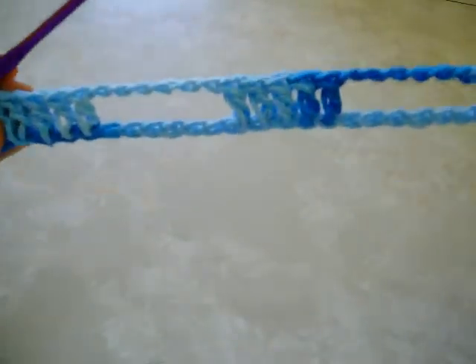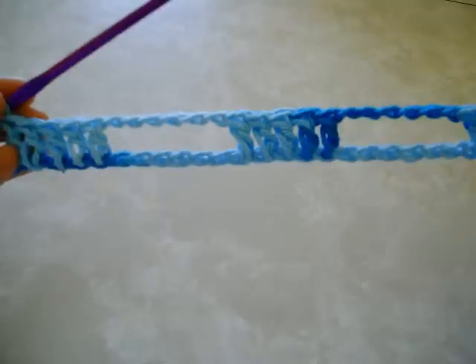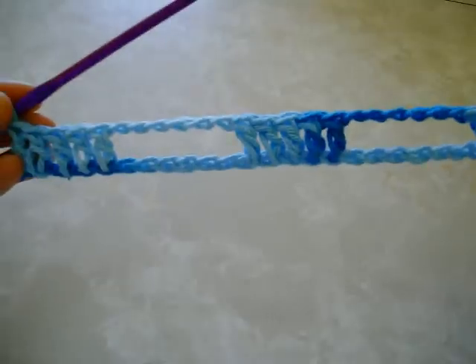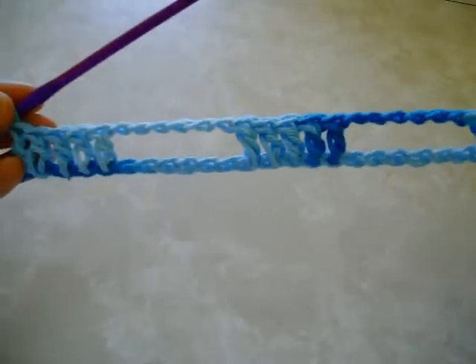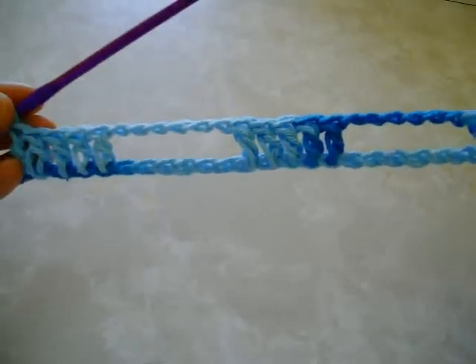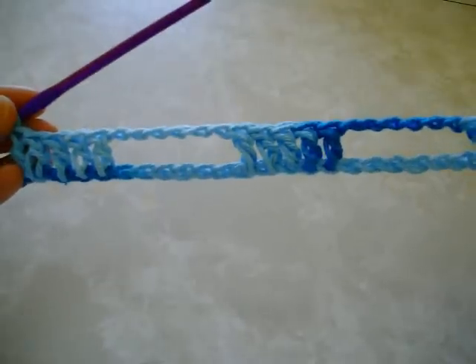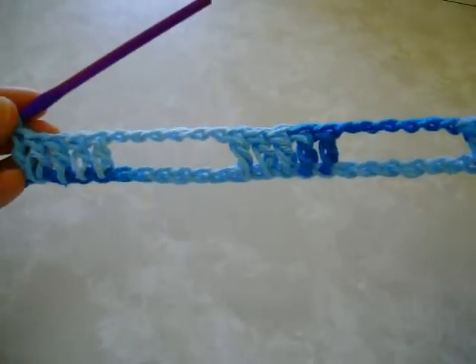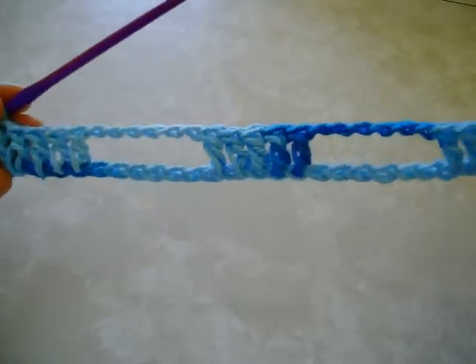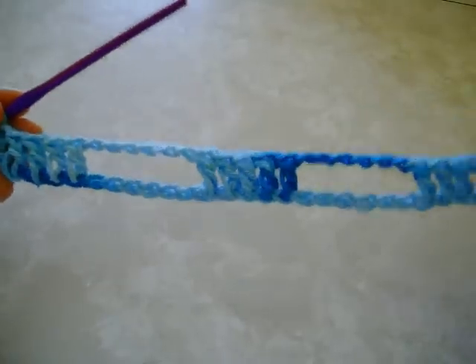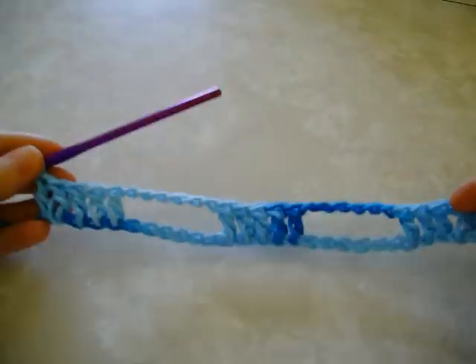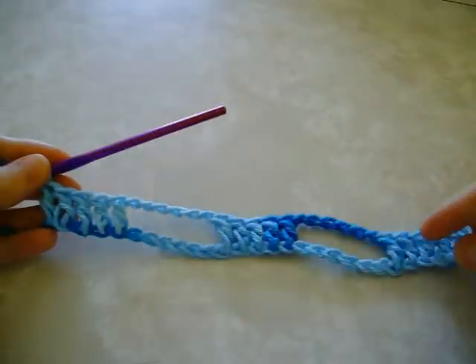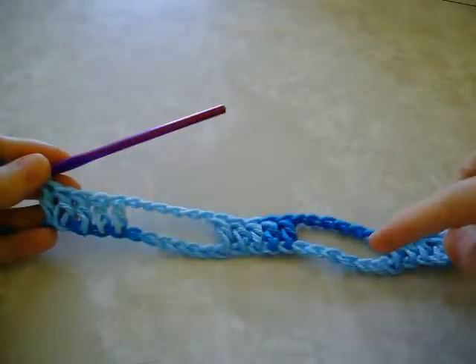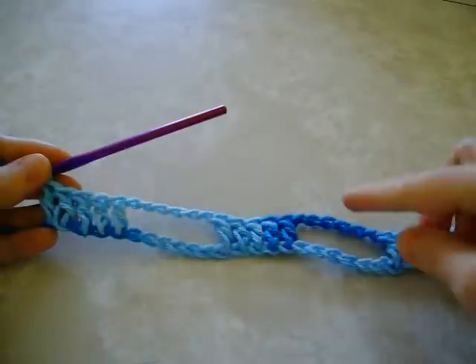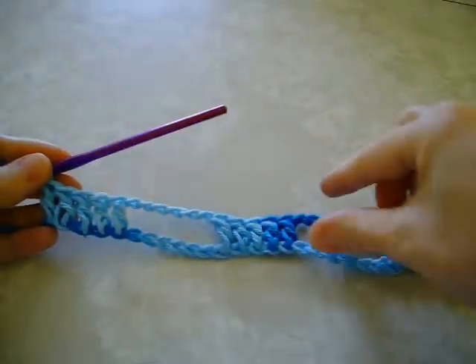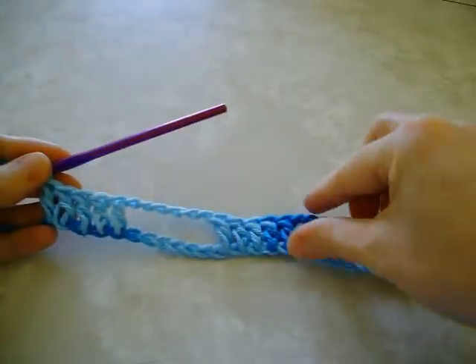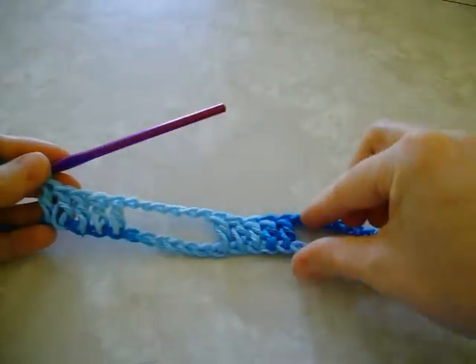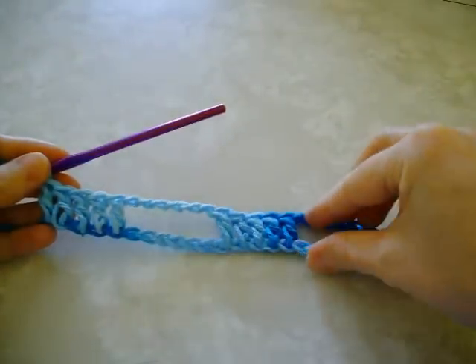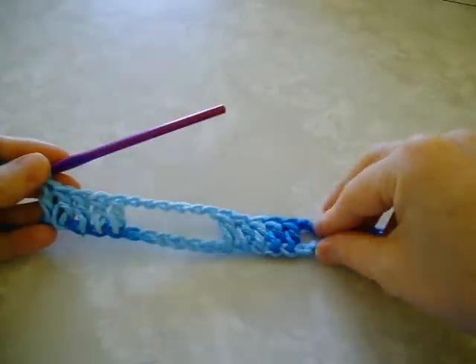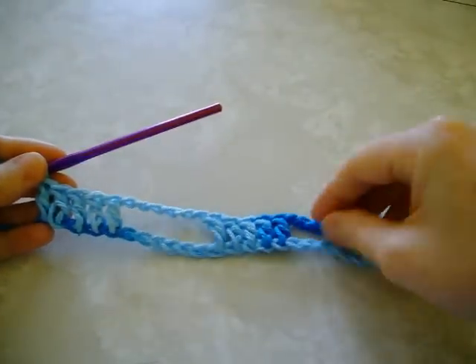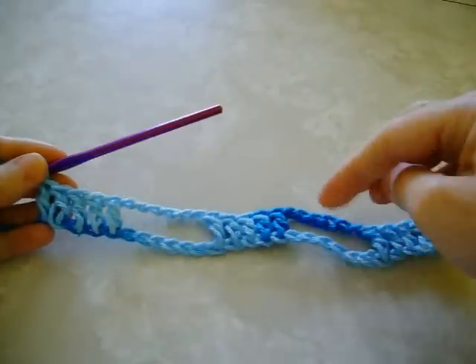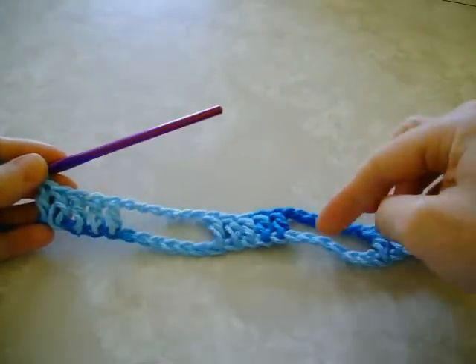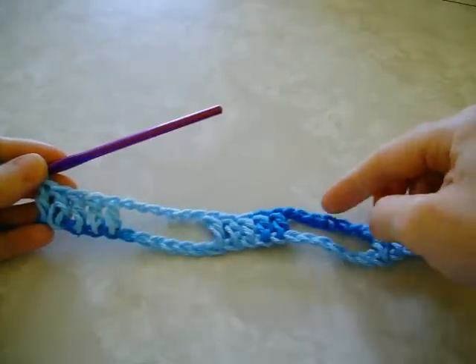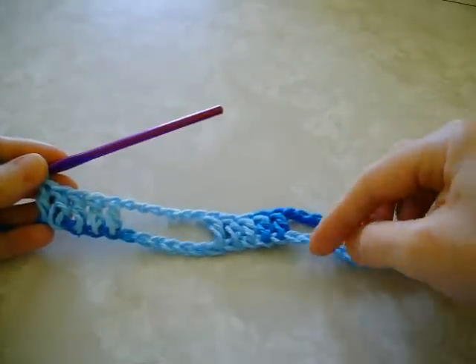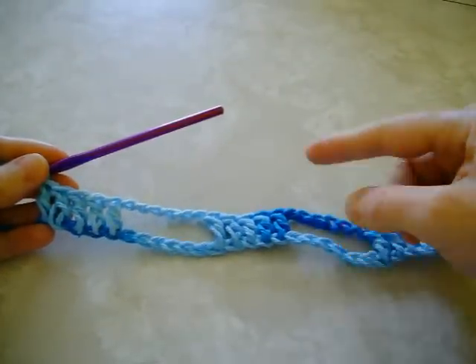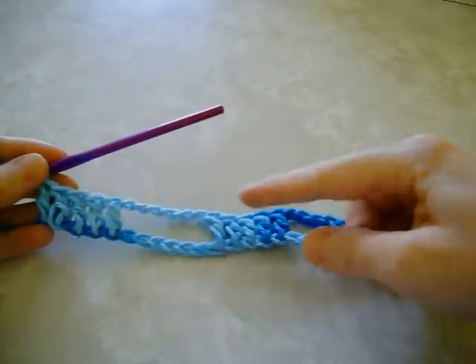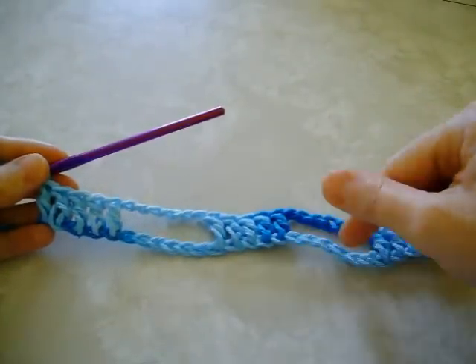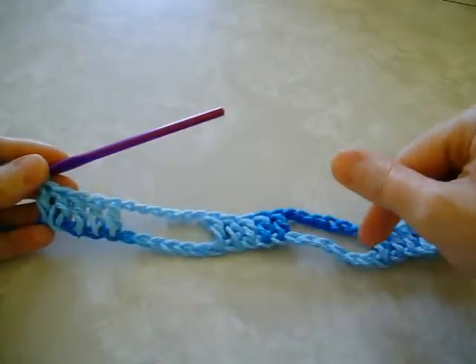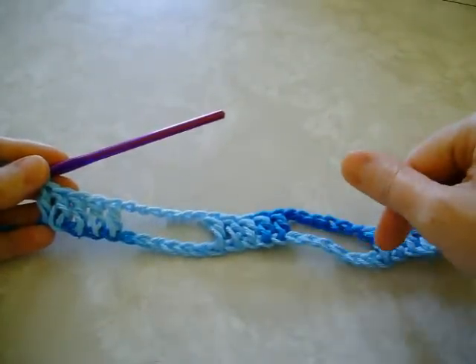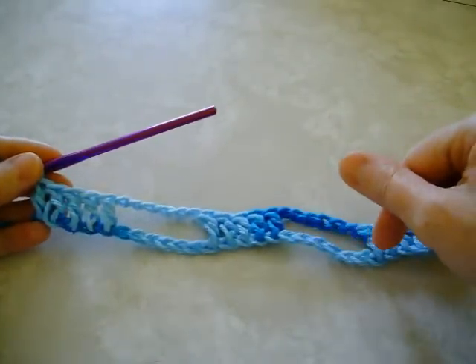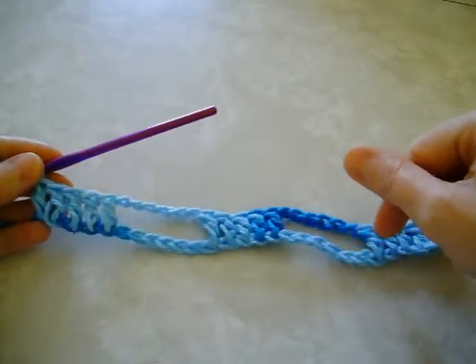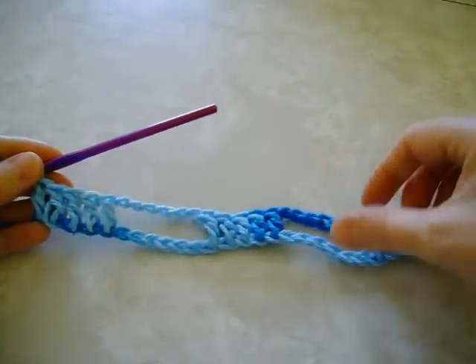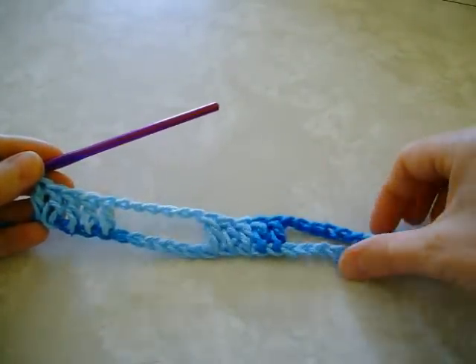It looks a little wide, but we're going to pull up these Jacob's Ladder loops once we are finished with the dishcloth.